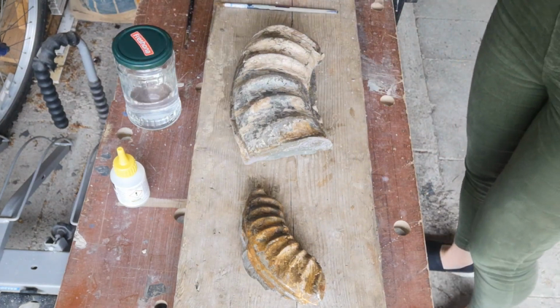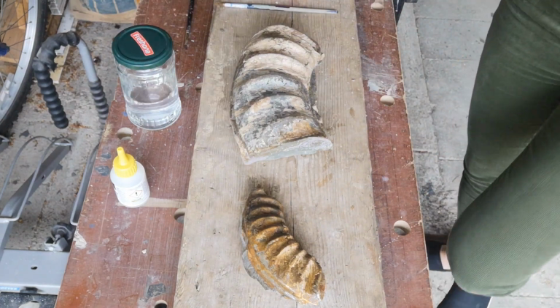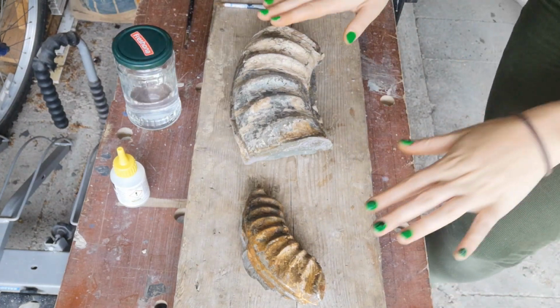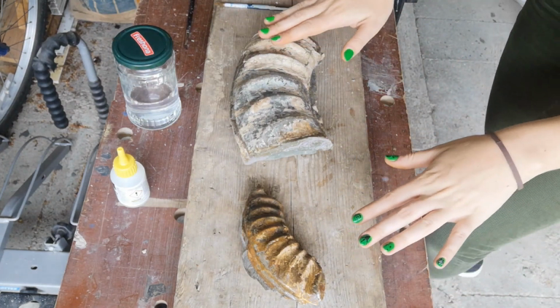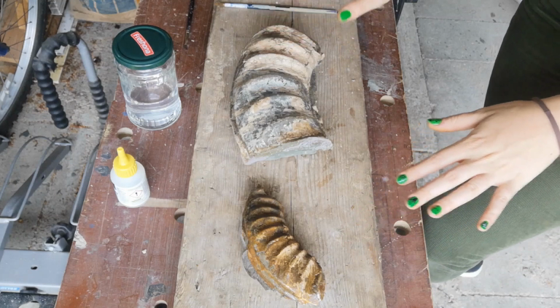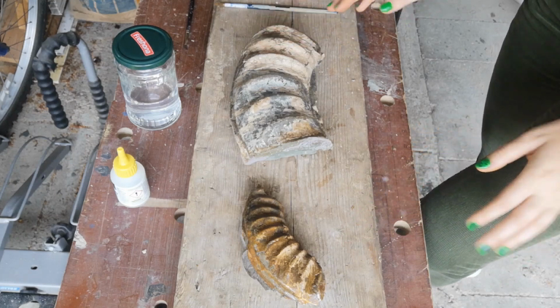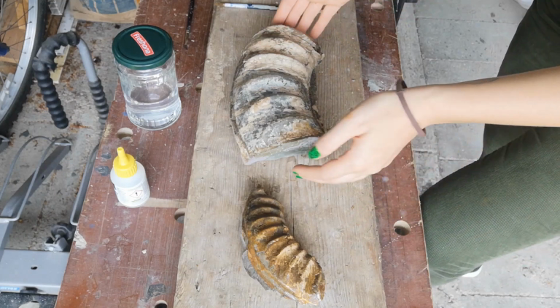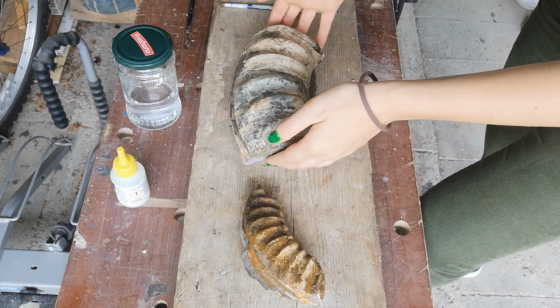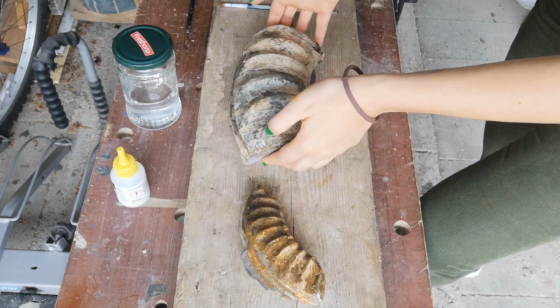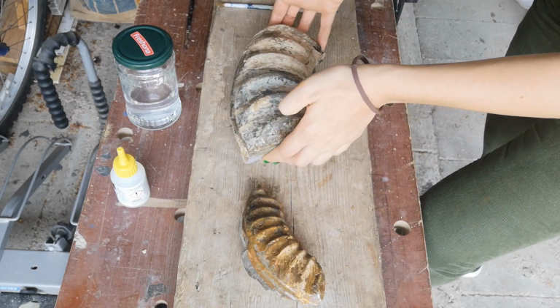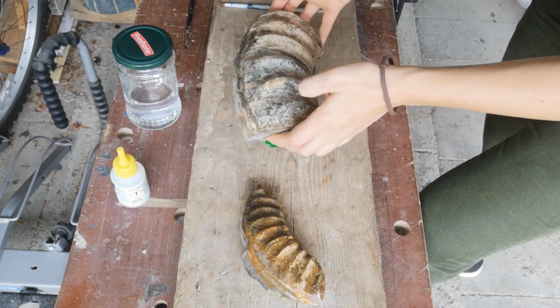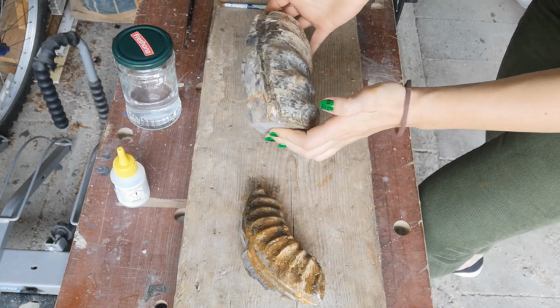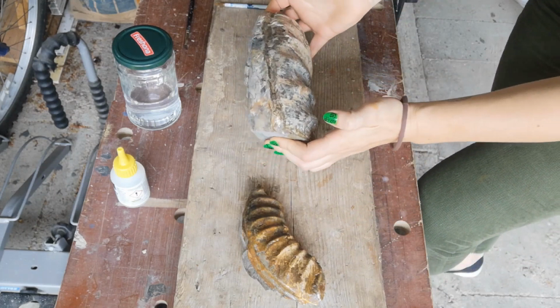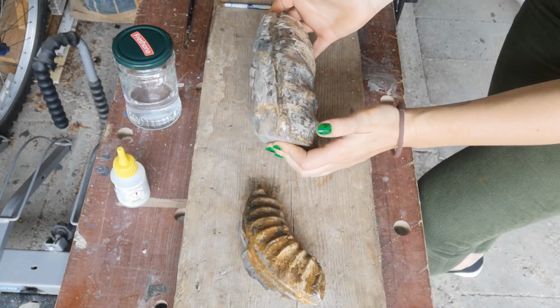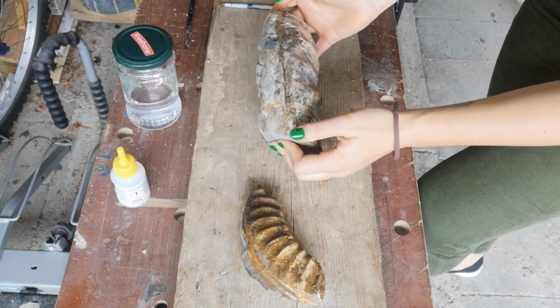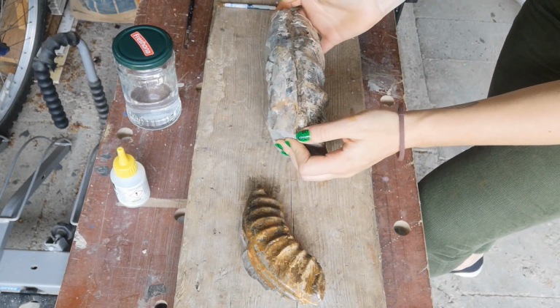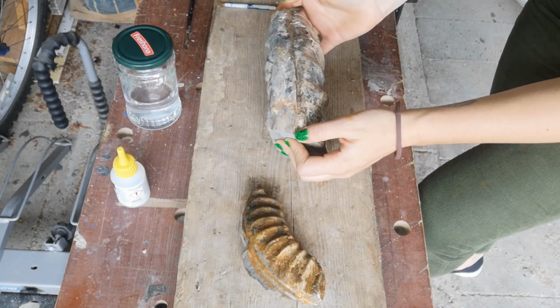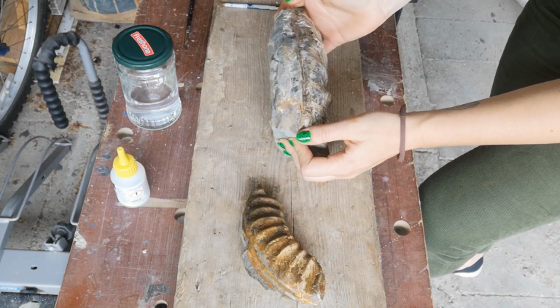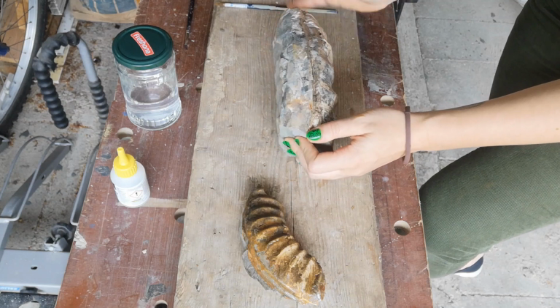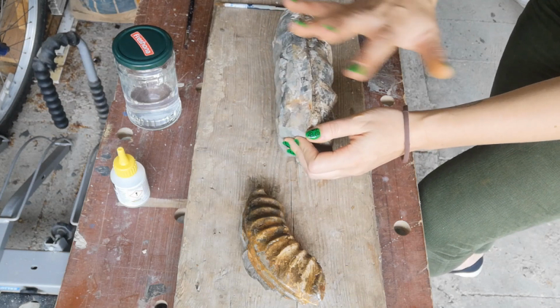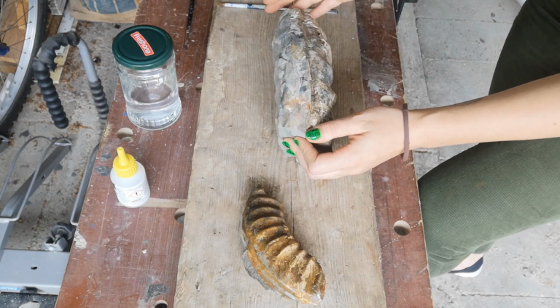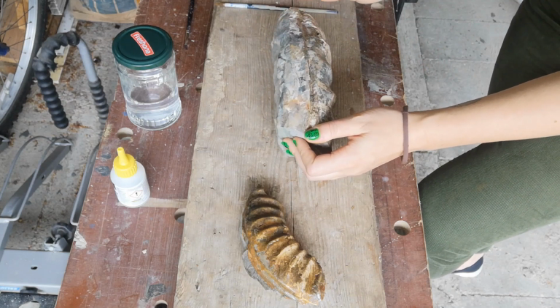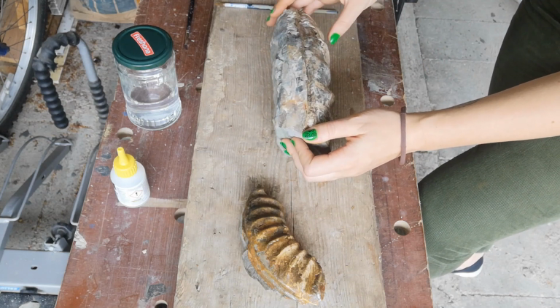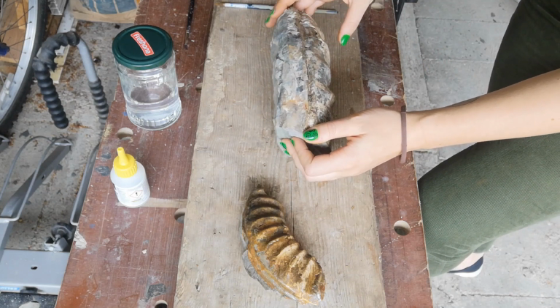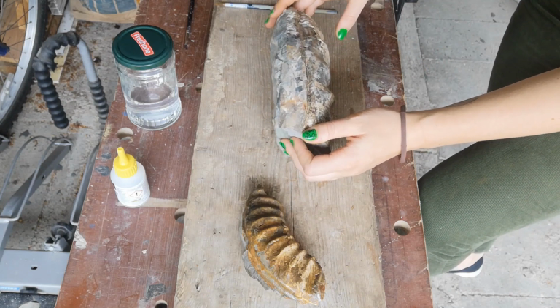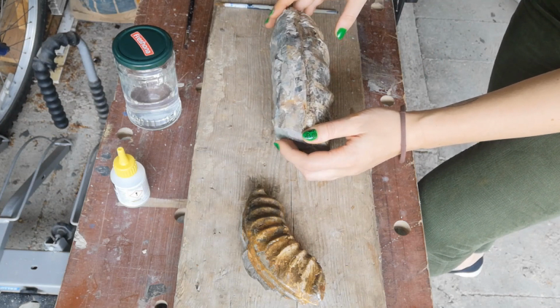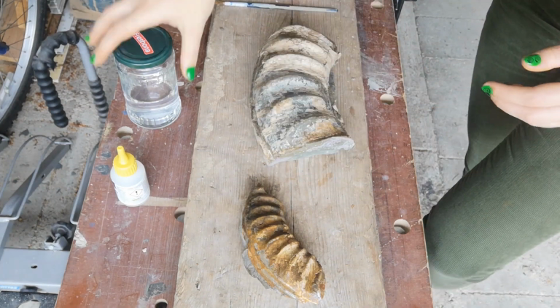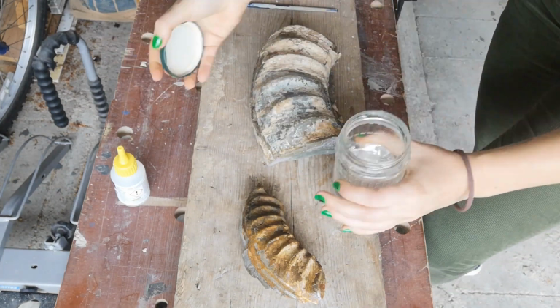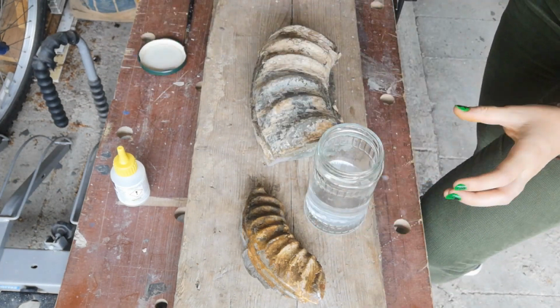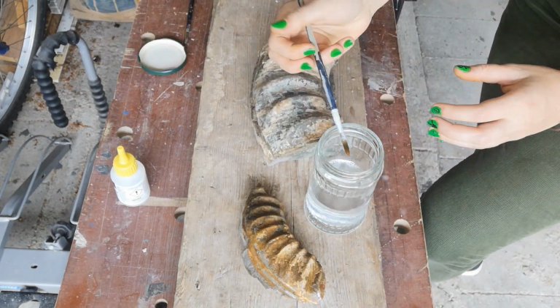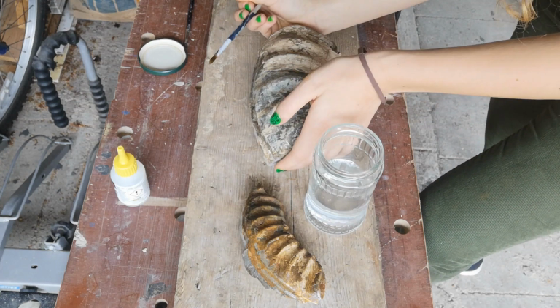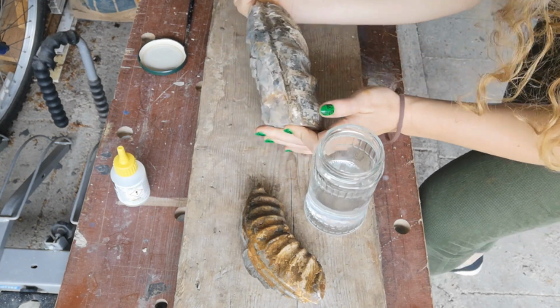Both sides are now pretty dry, so I'm going to move on to the sides of this one and paraloid them all up, then I'll show you guys the finished product.